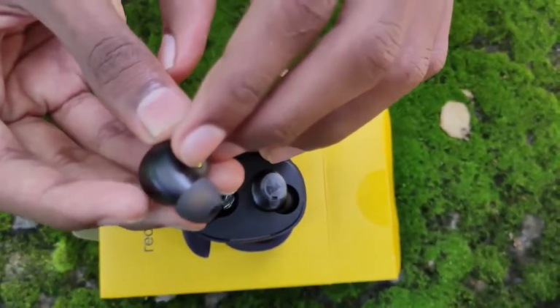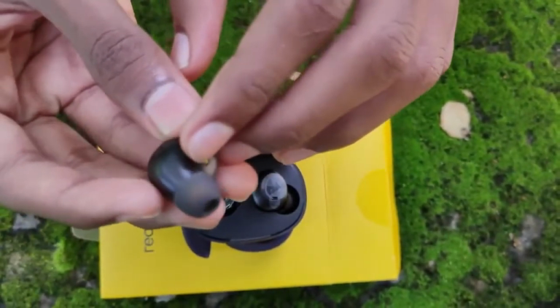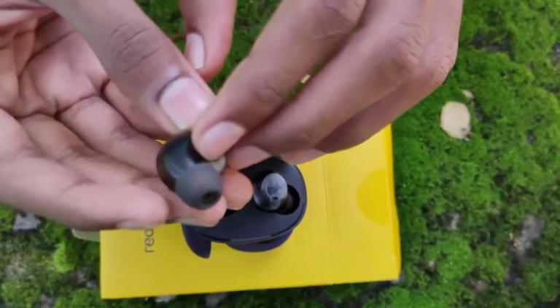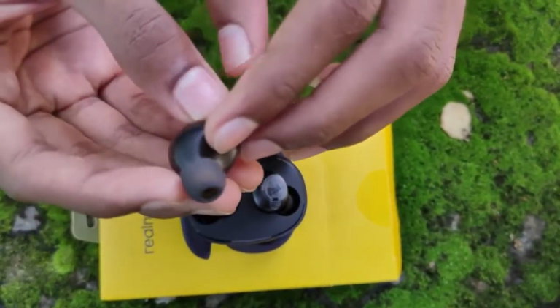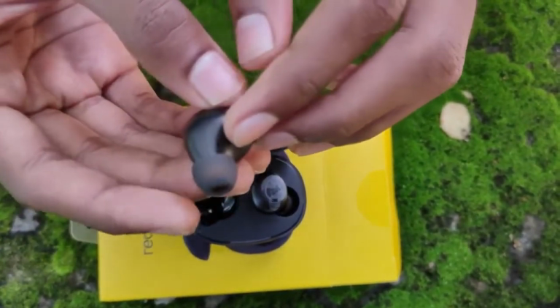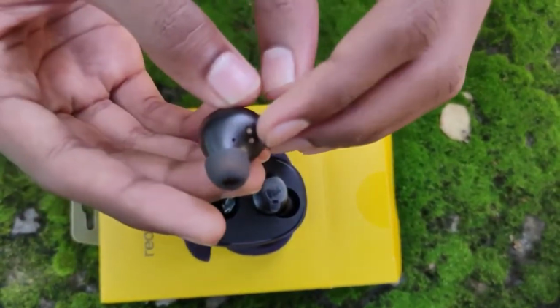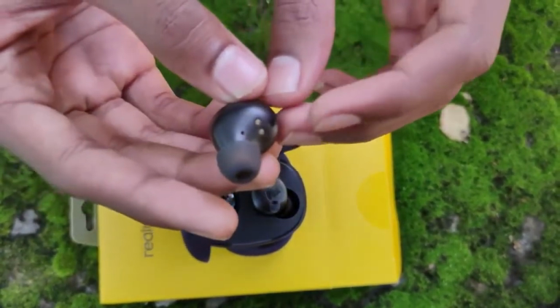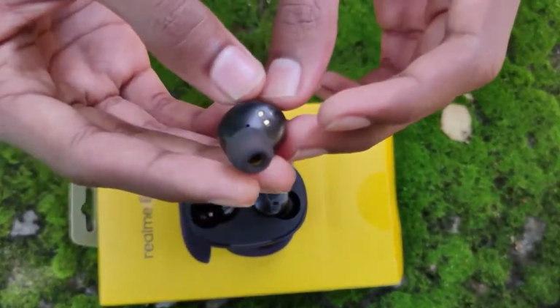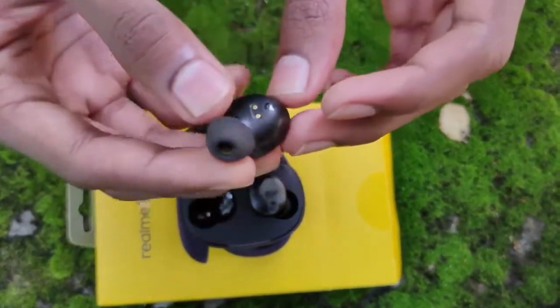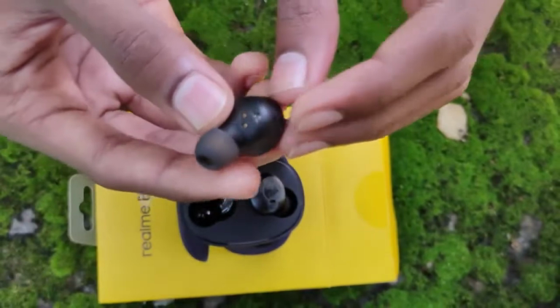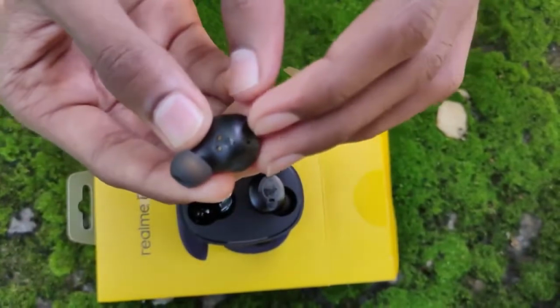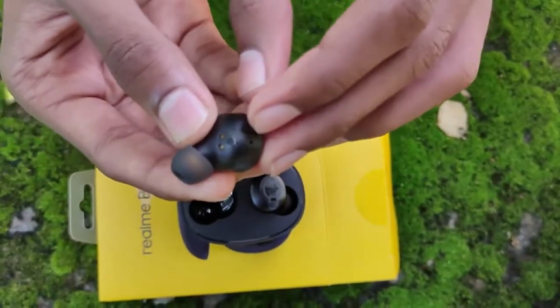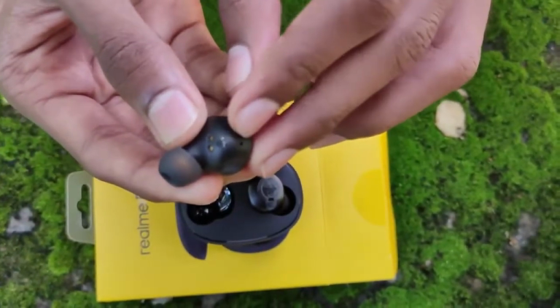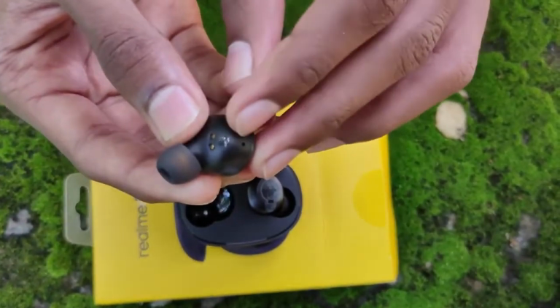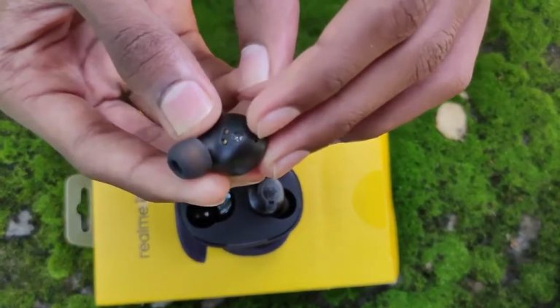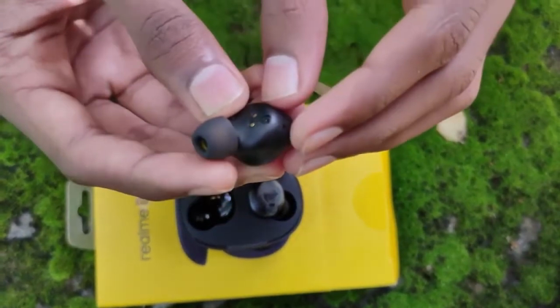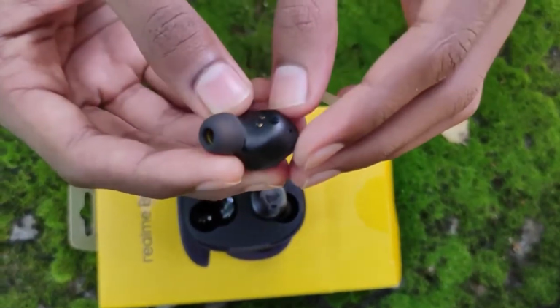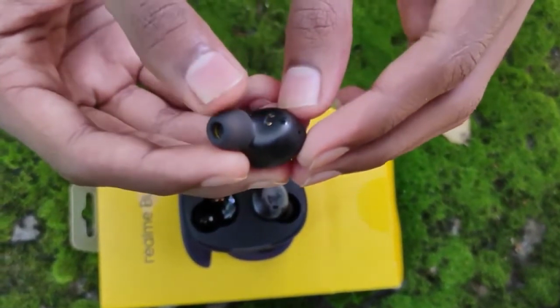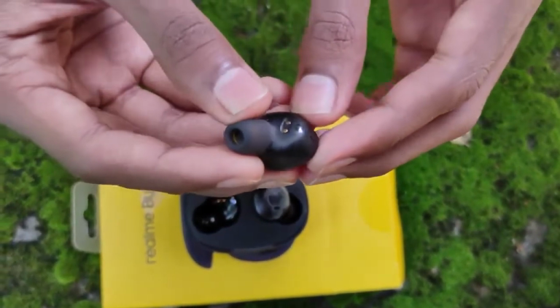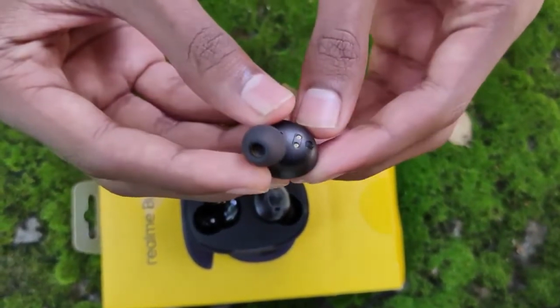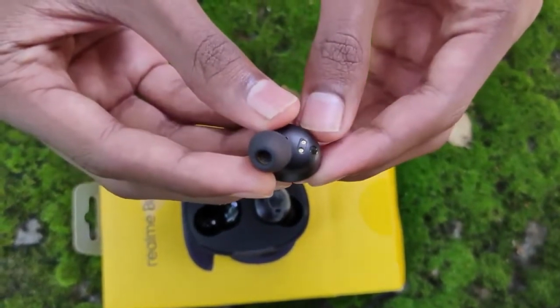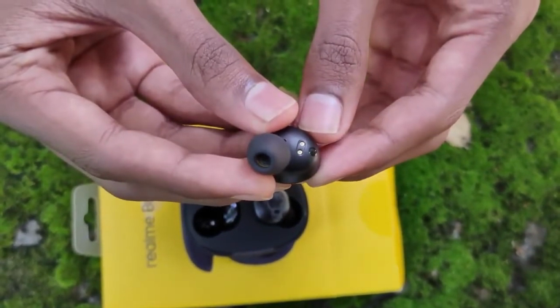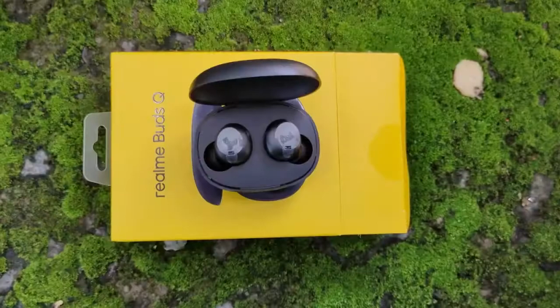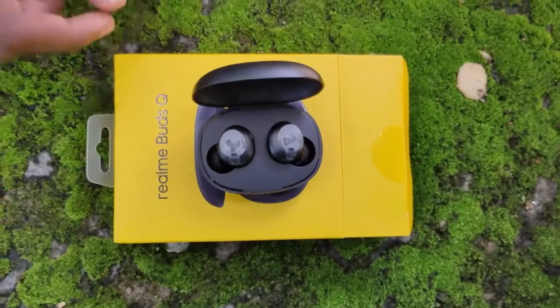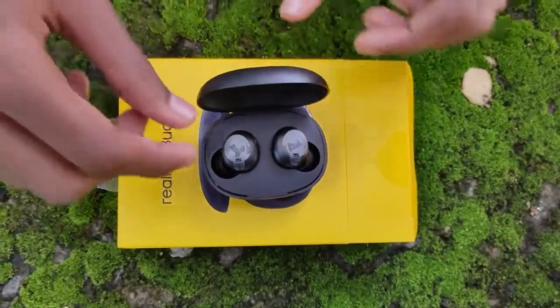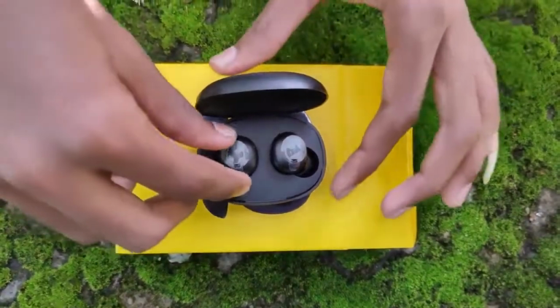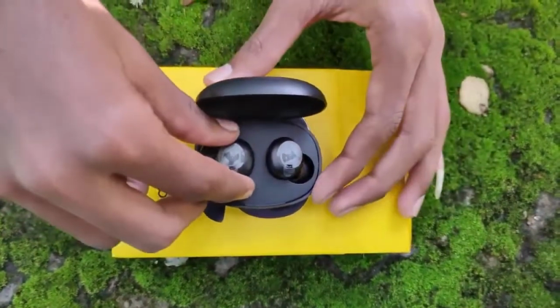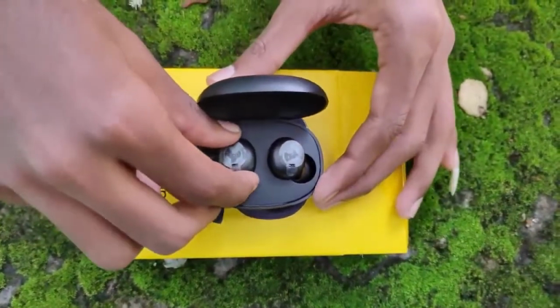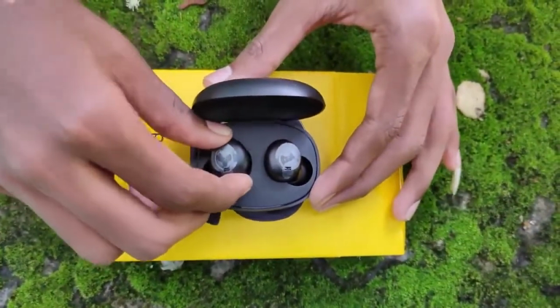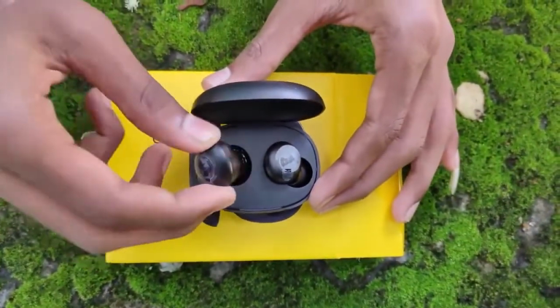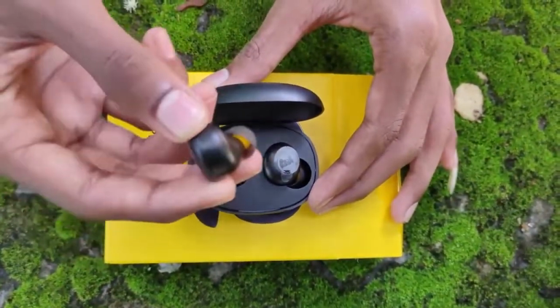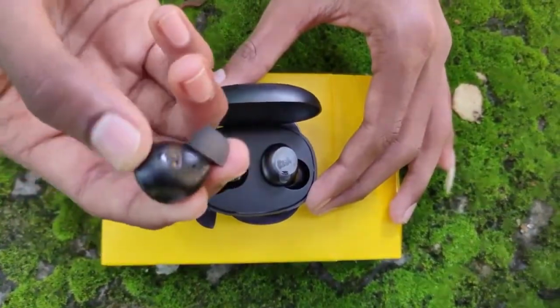These buds are going to be used continuously. We are going to be able to use 4 buds. In one bud, we have two microbeats.